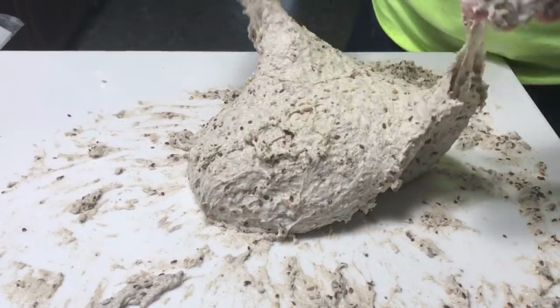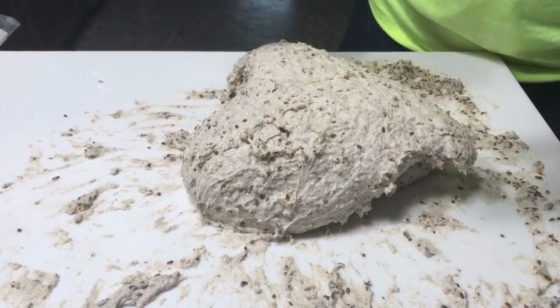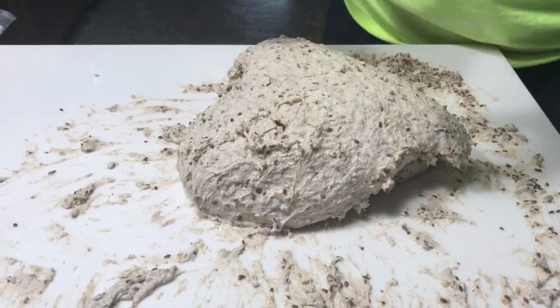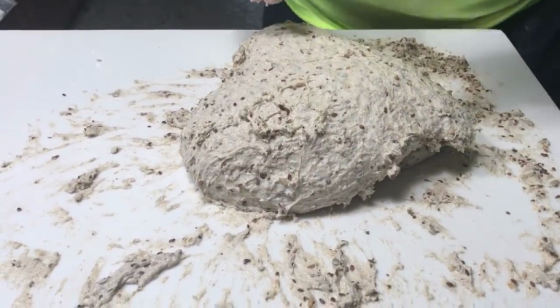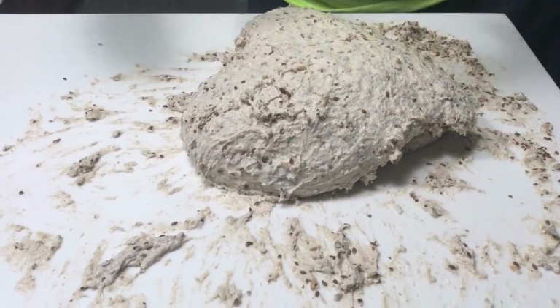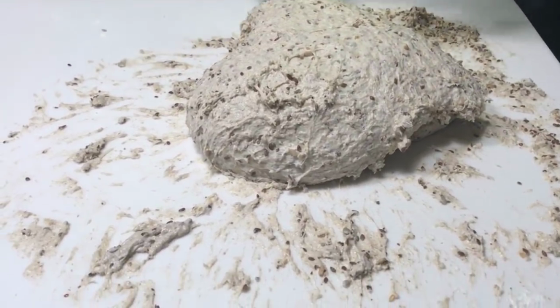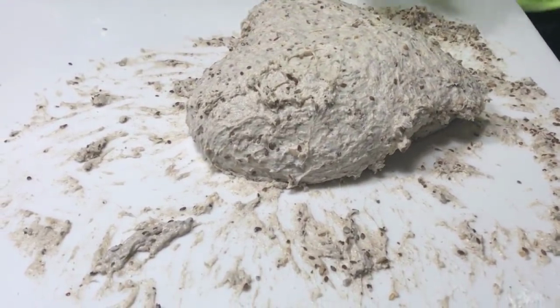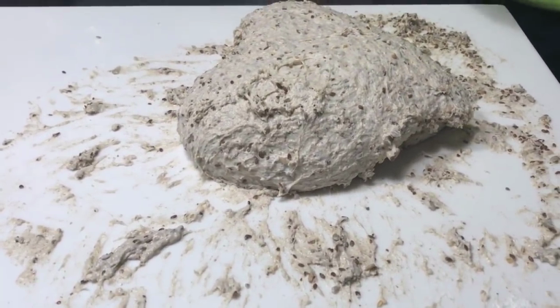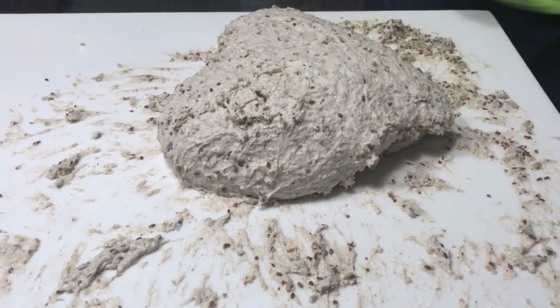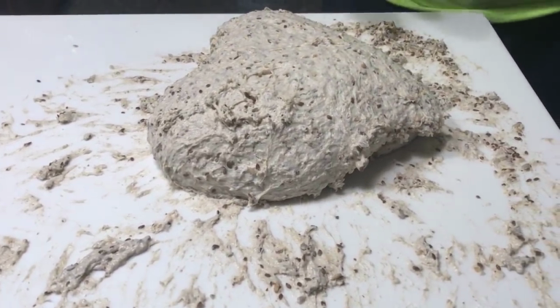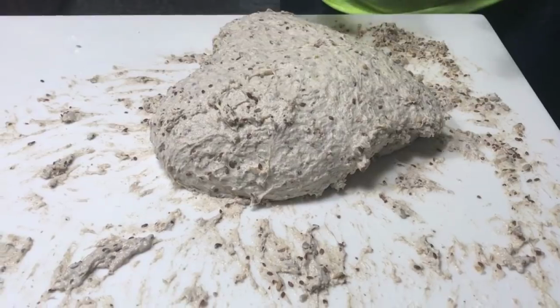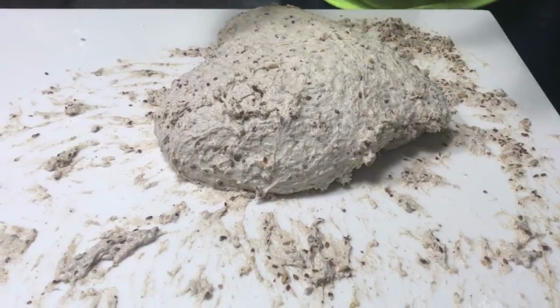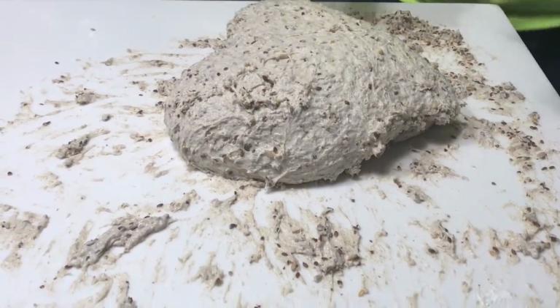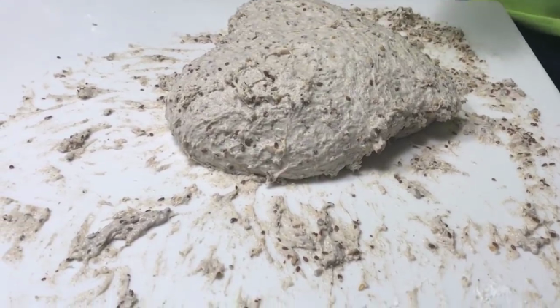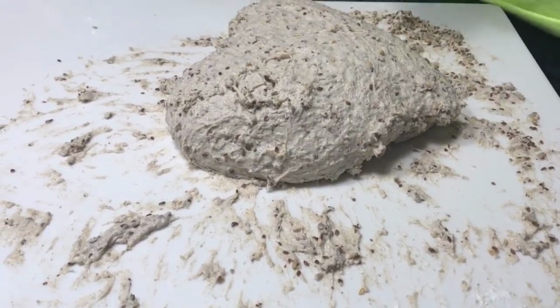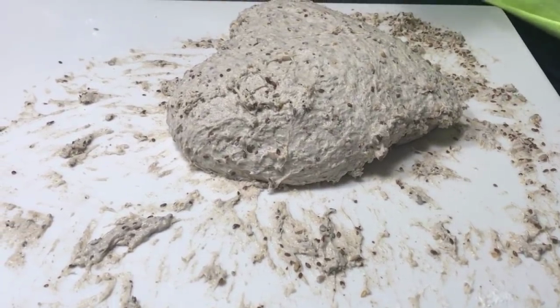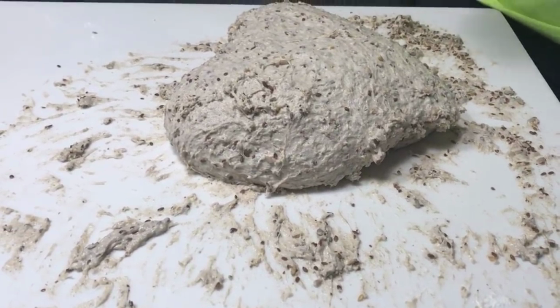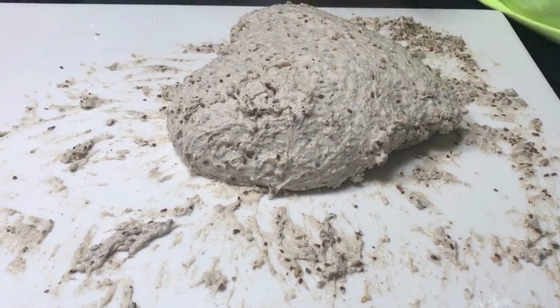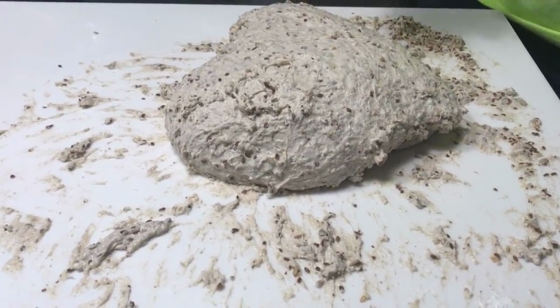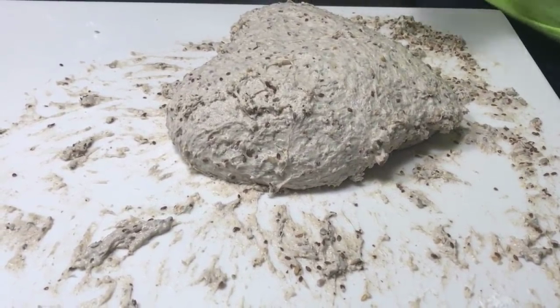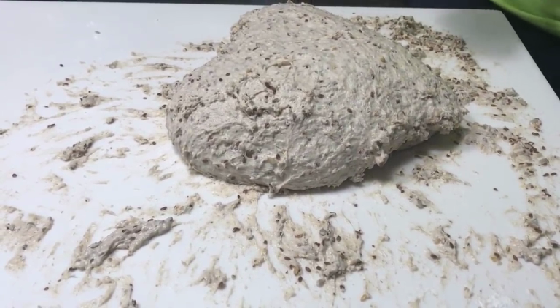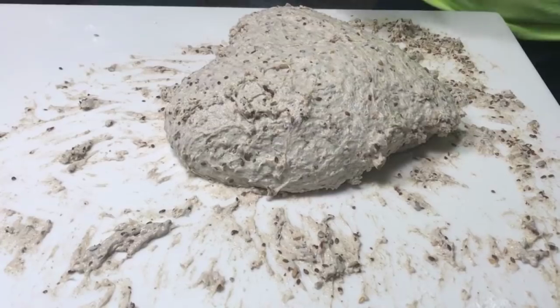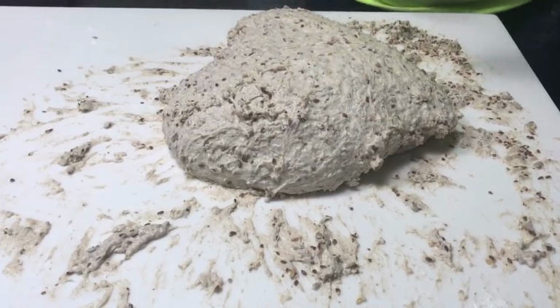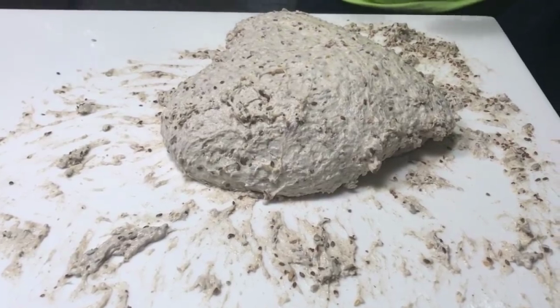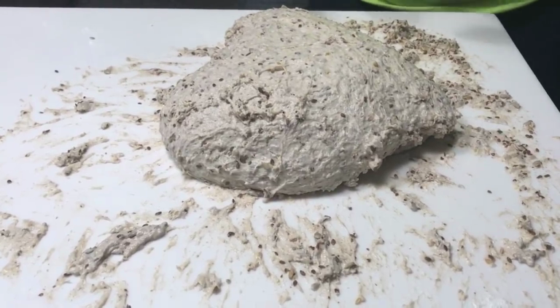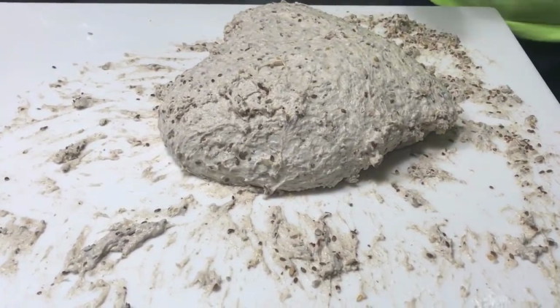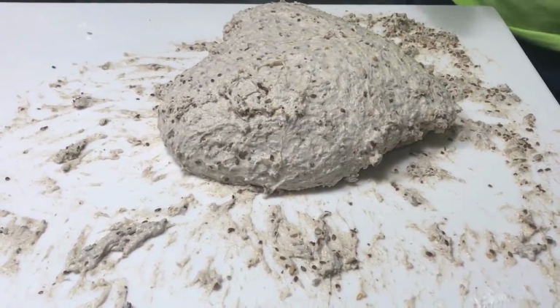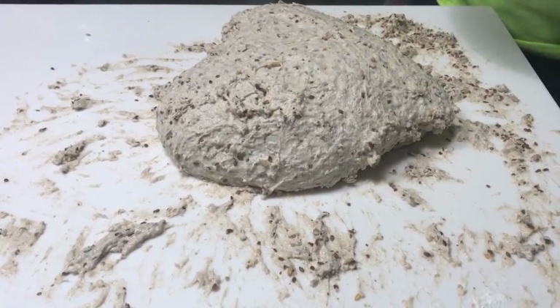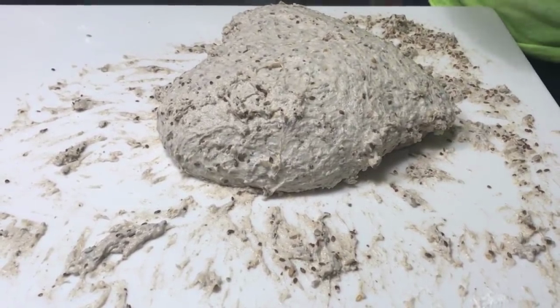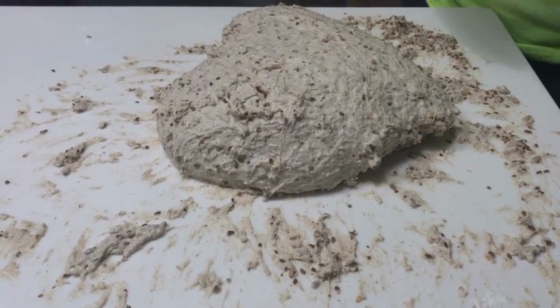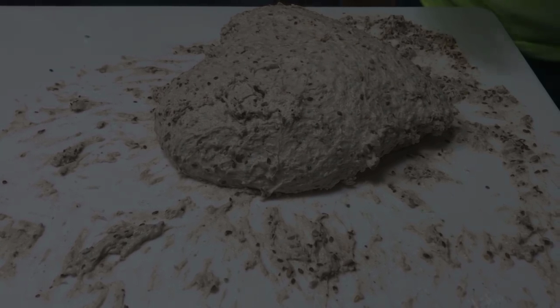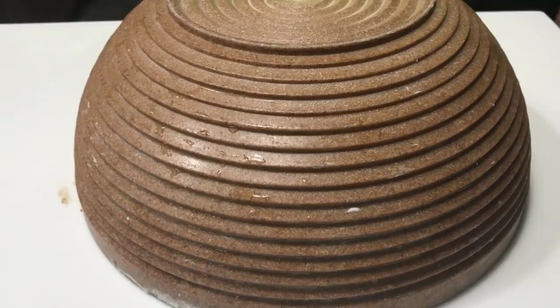Now I'm going to let it relax for — I don't know — 5, 10, 15, 20 minutes. When I come back, this is going to be a different animal. Something chemical is going to happen — it happens all the time — and the dough is going to start to be much more silky.